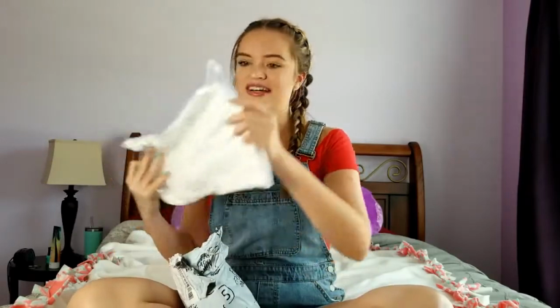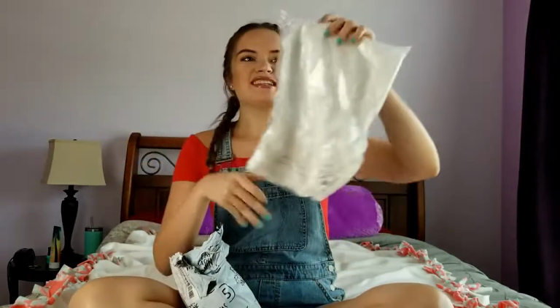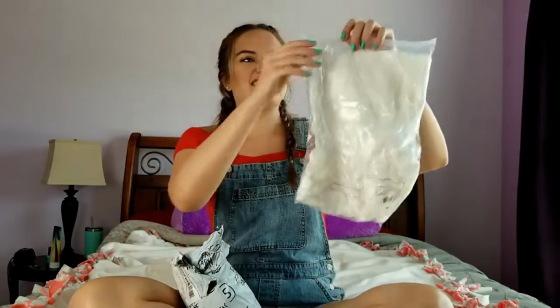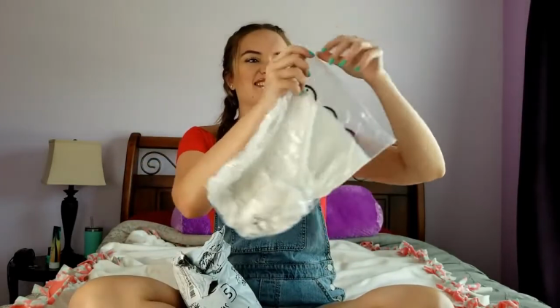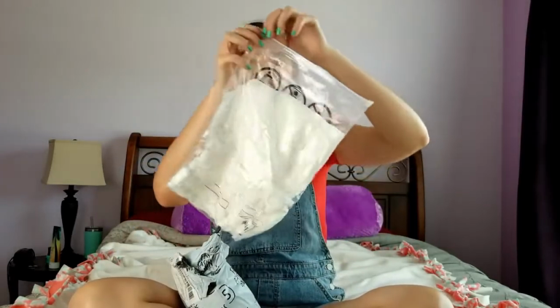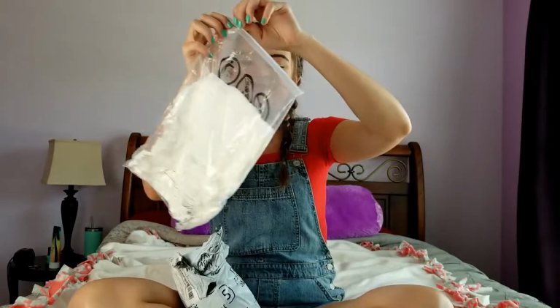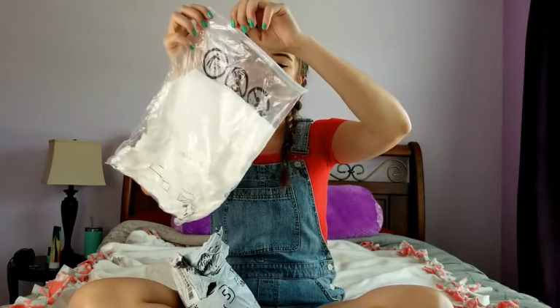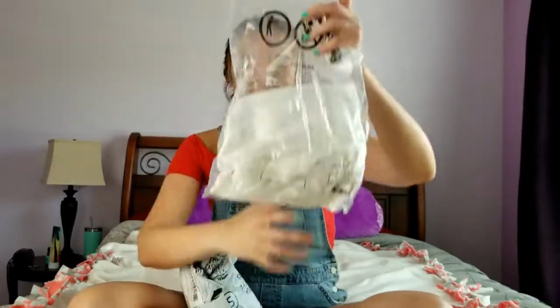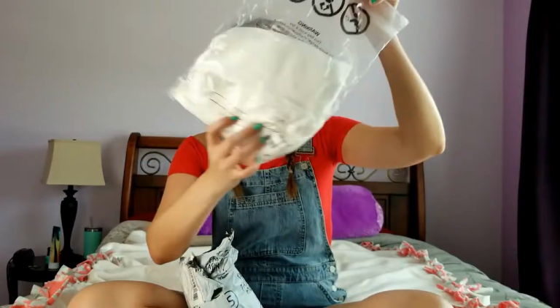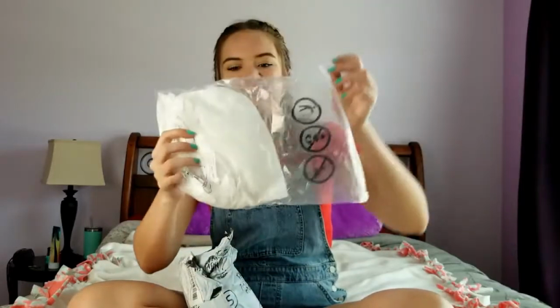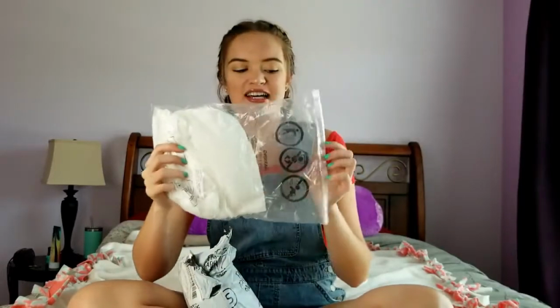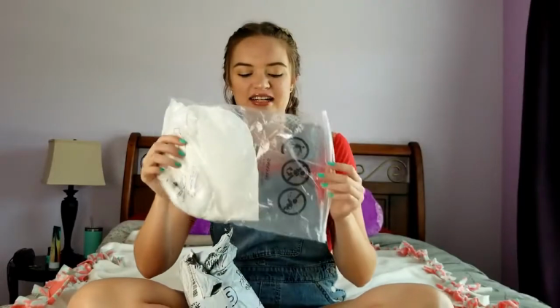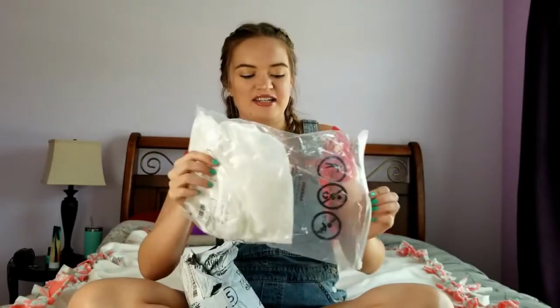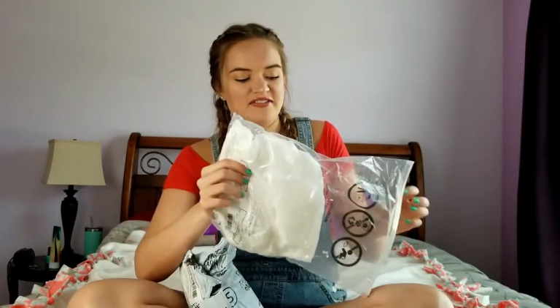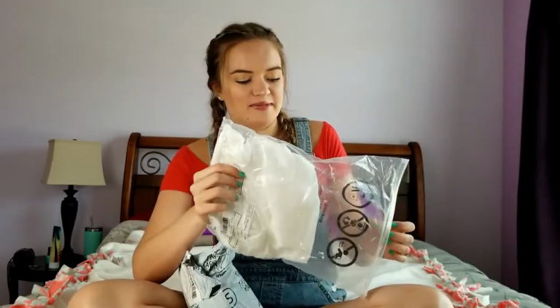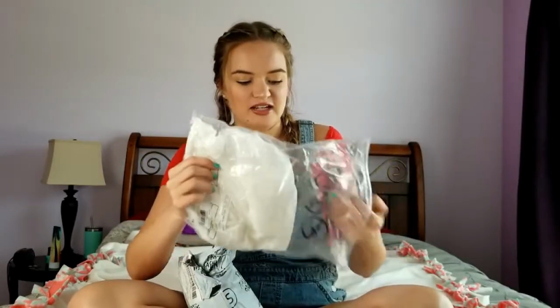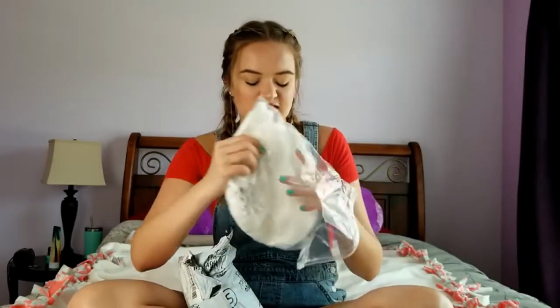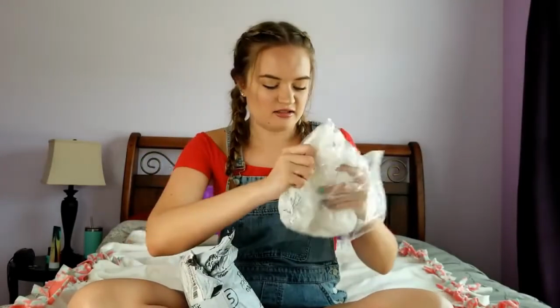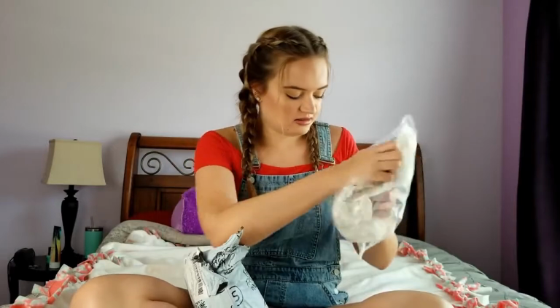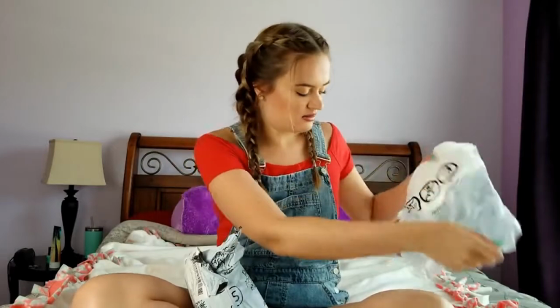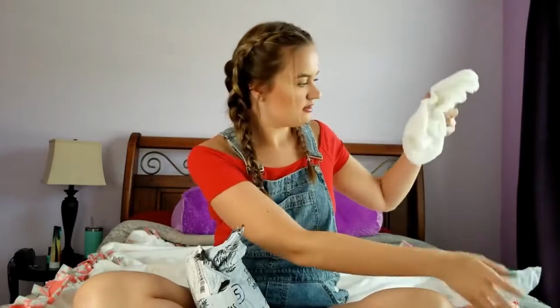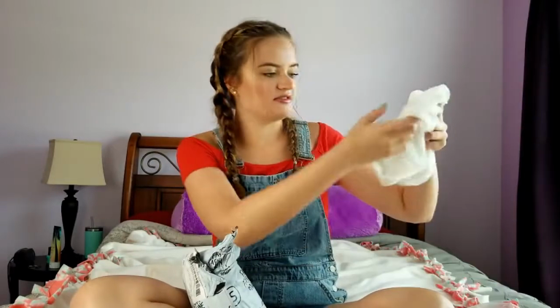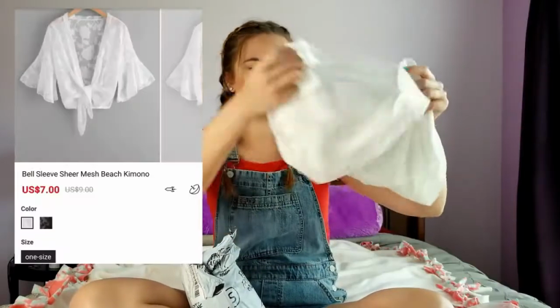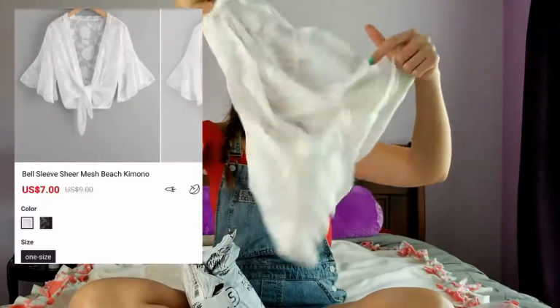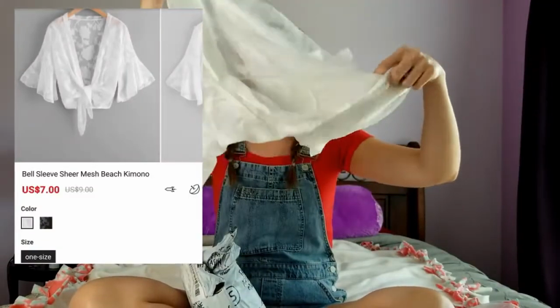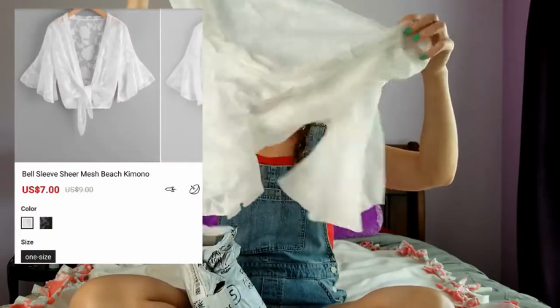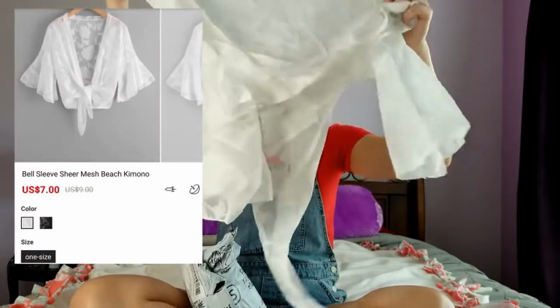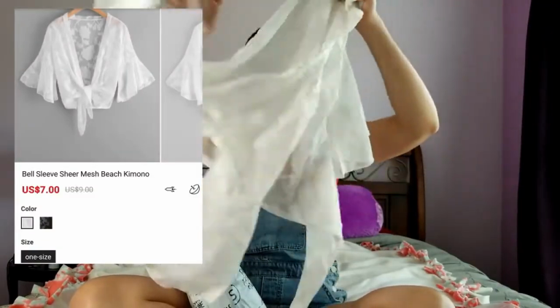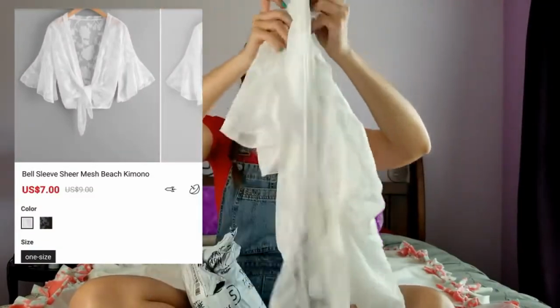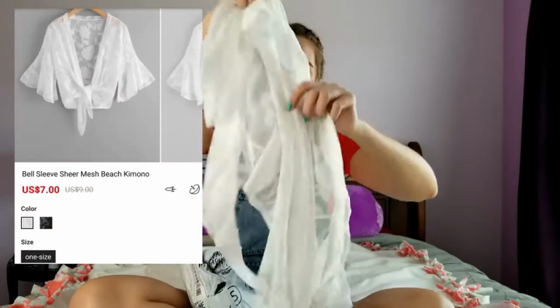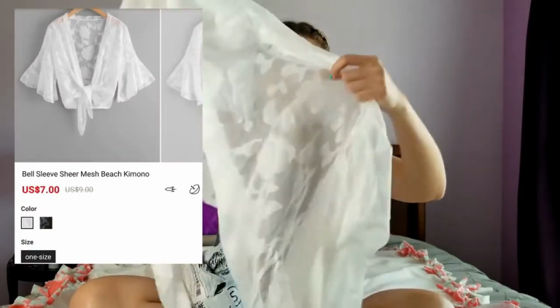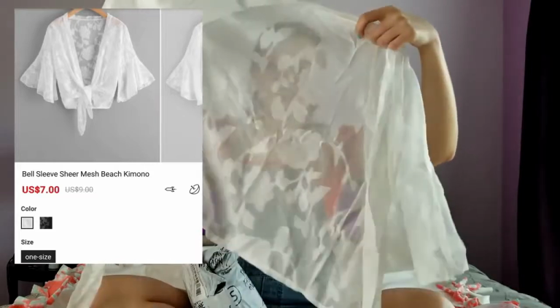Wait, this is actually kind of nice. It's in like a zippy bag. This is the first thing I got. It is not a bikini if I remember right. I think it was like this tie shirt thing.